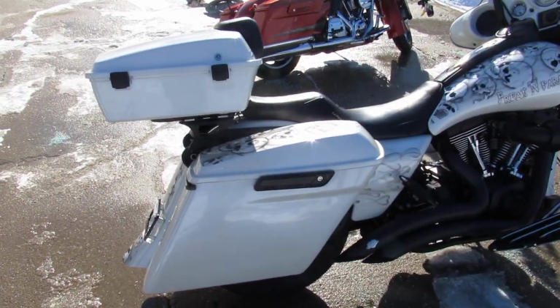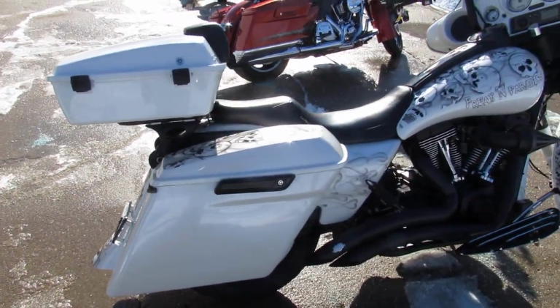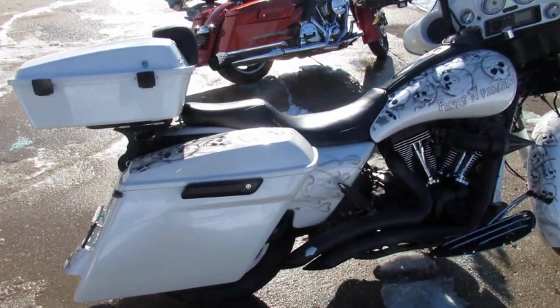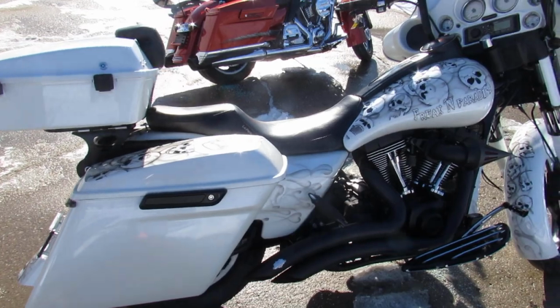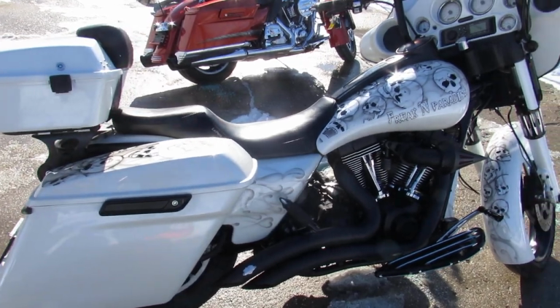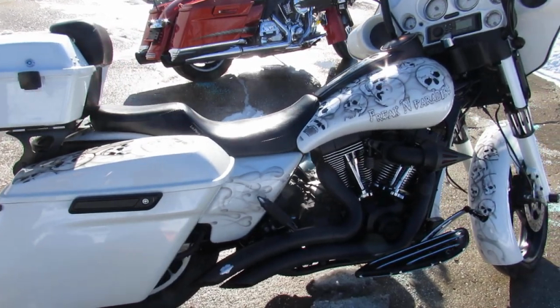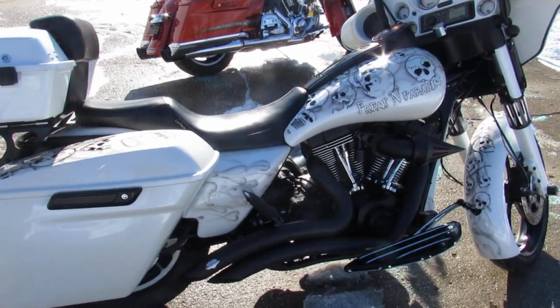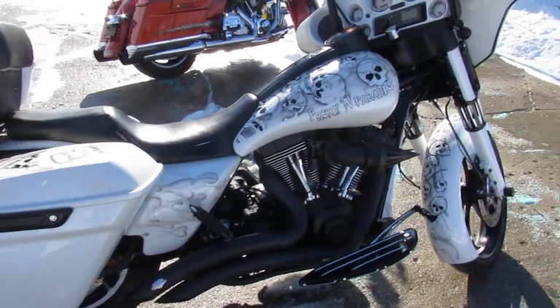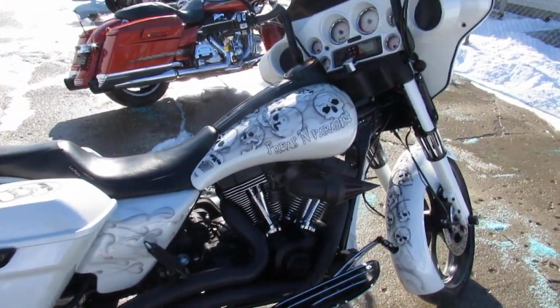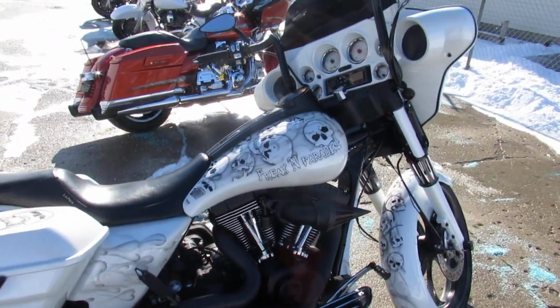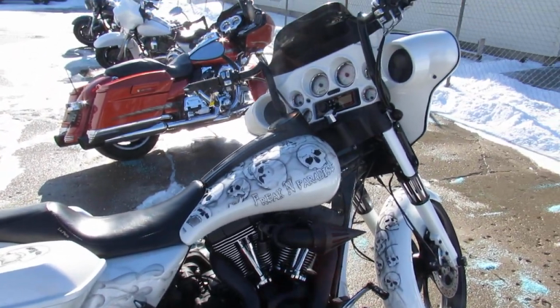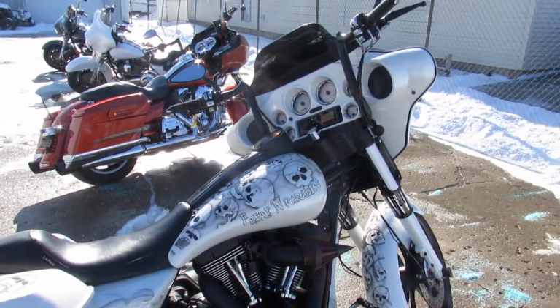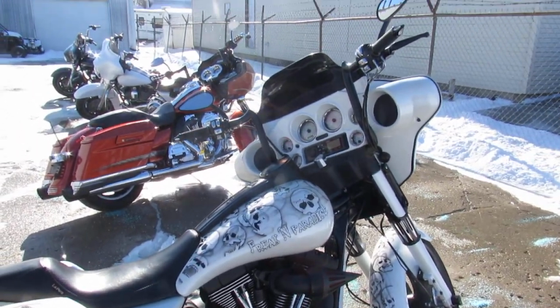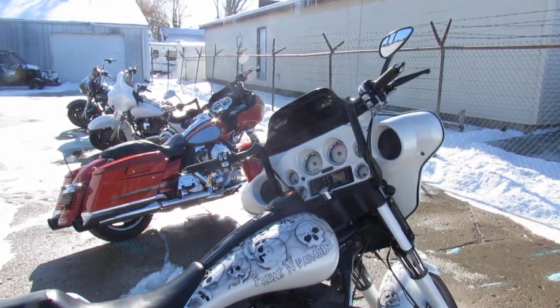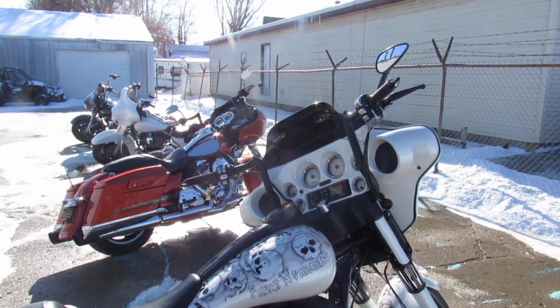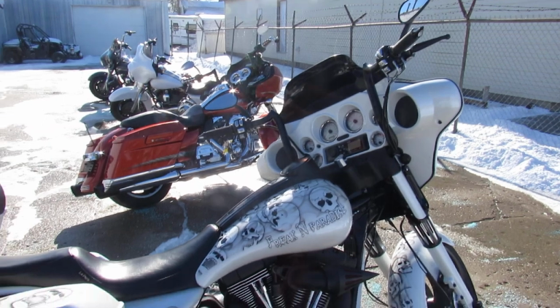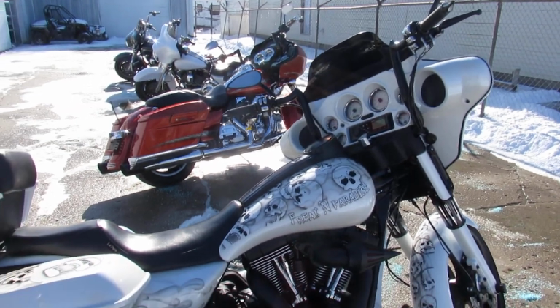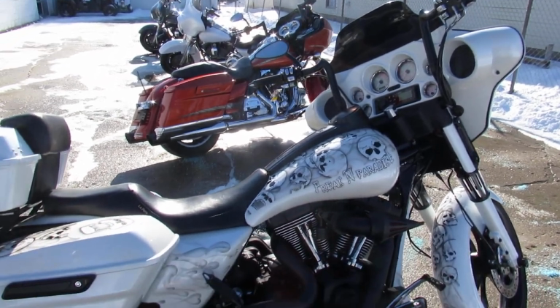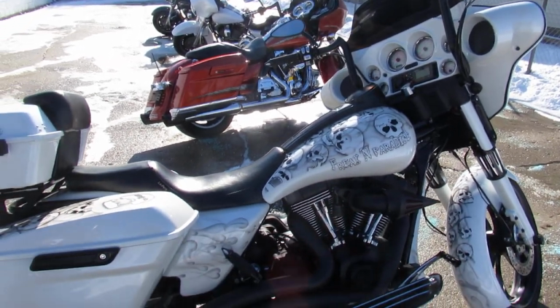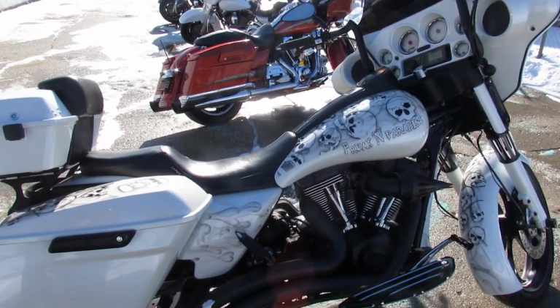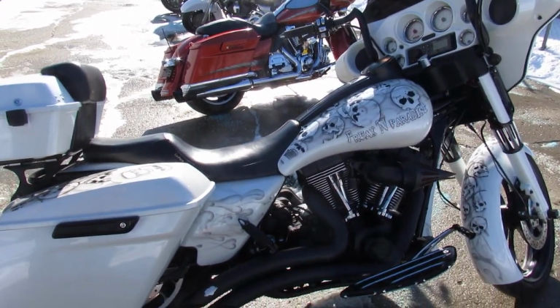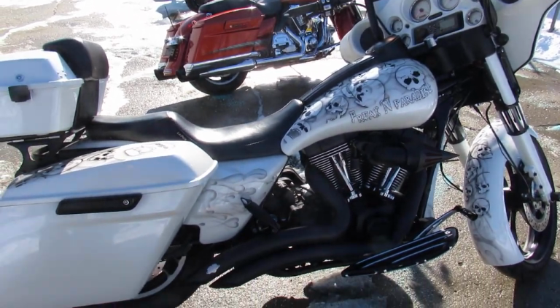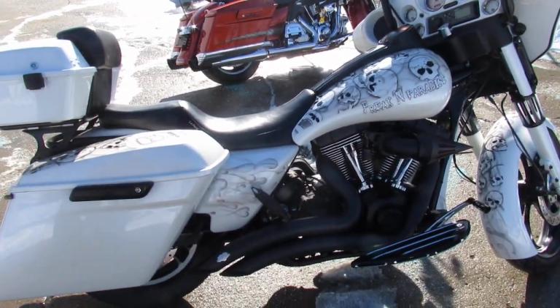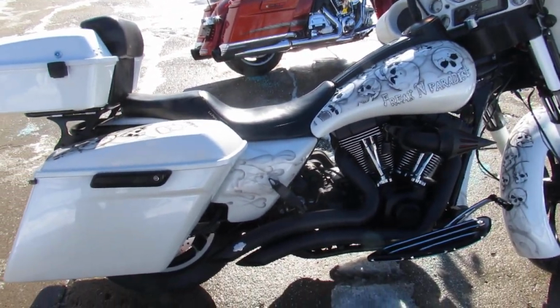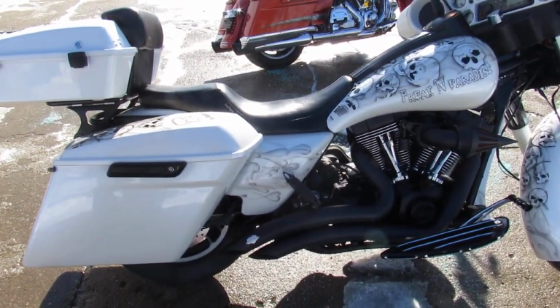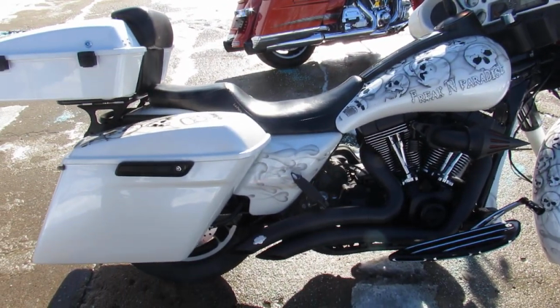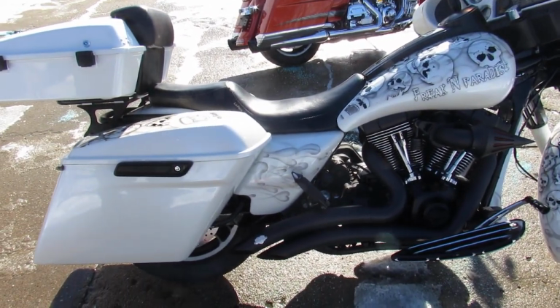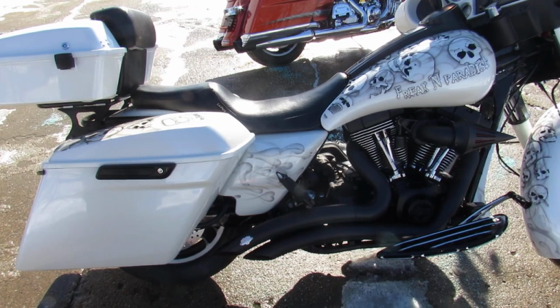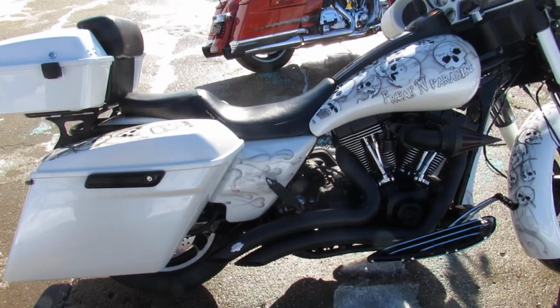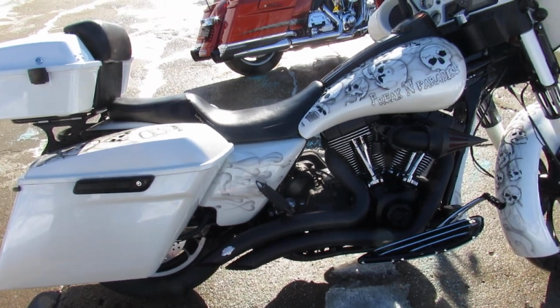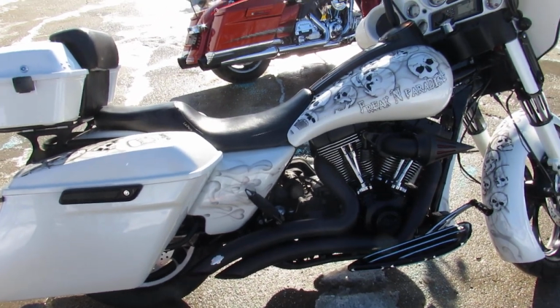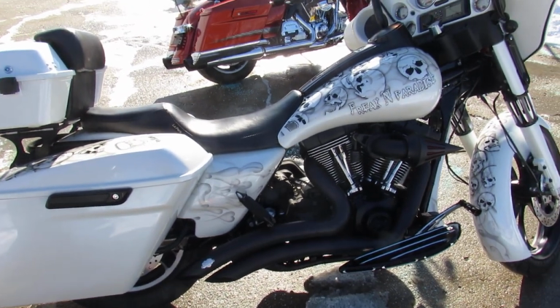Everything done on this bike has been done right — over $30,000 invested, and you guys can own it. Give us a call; we have guaranteed financing, leasing programs, layaway programs, and your trade's always welcome. 810-648-9500.